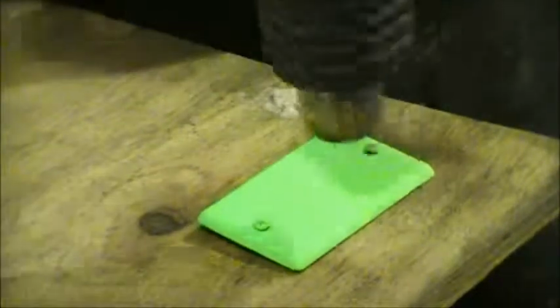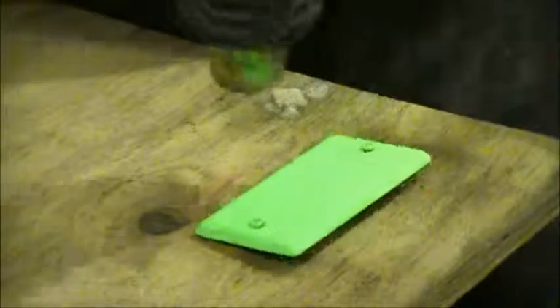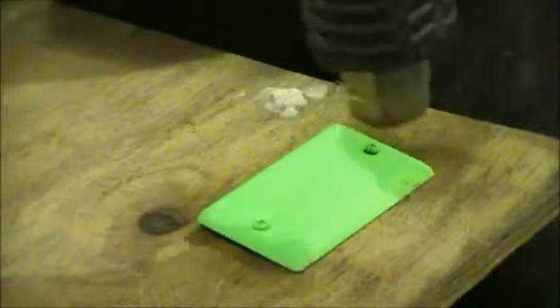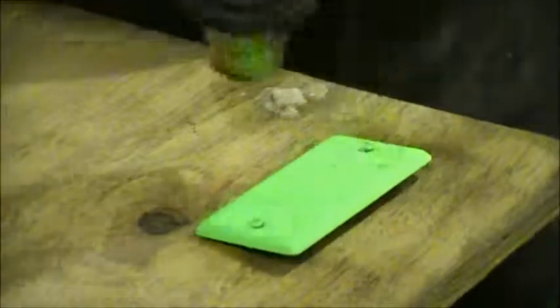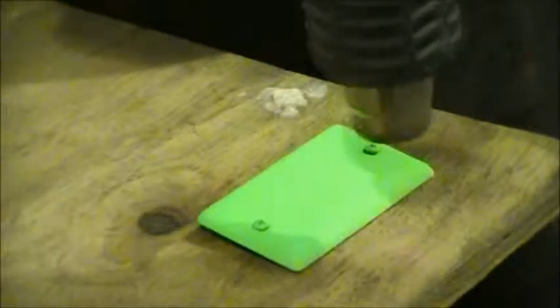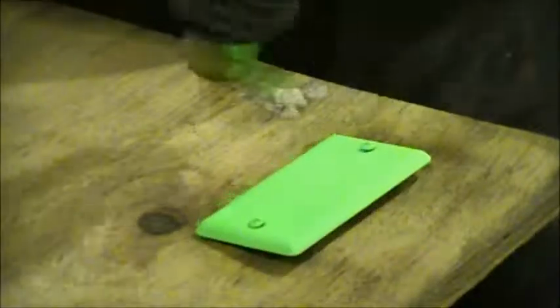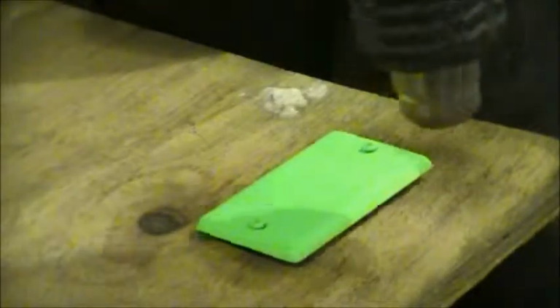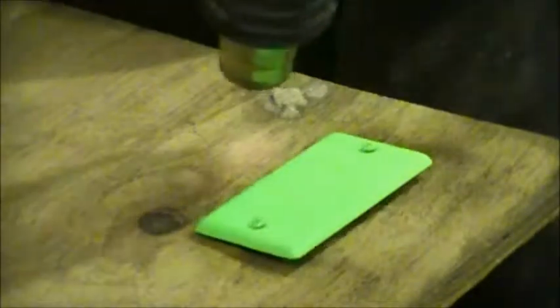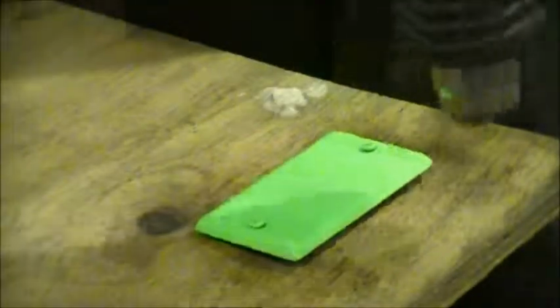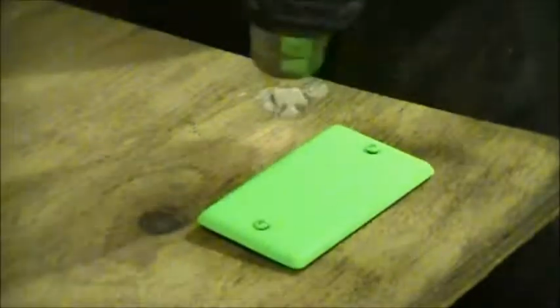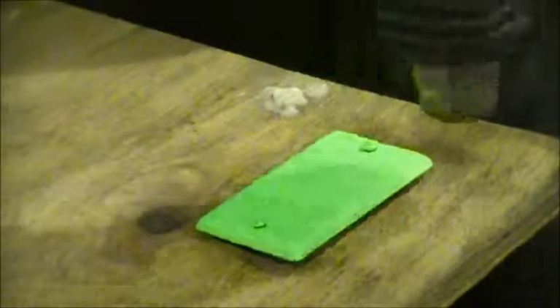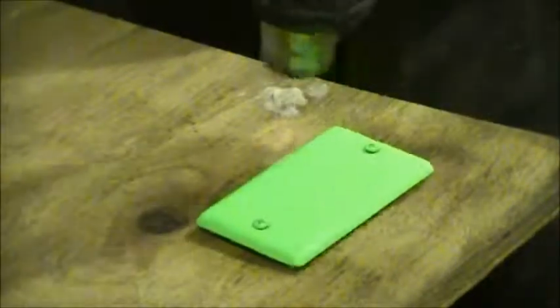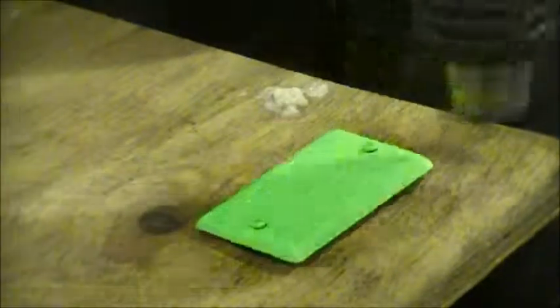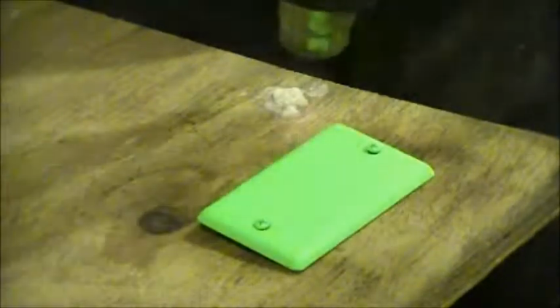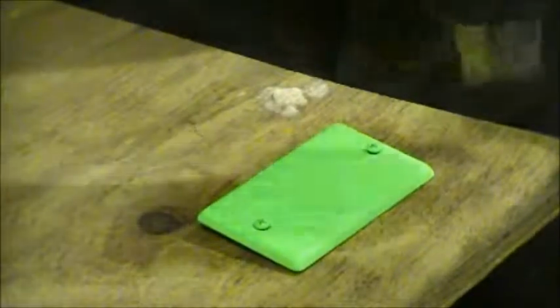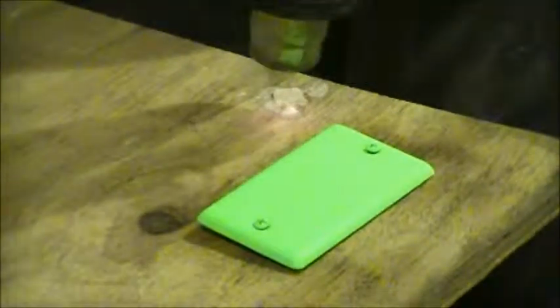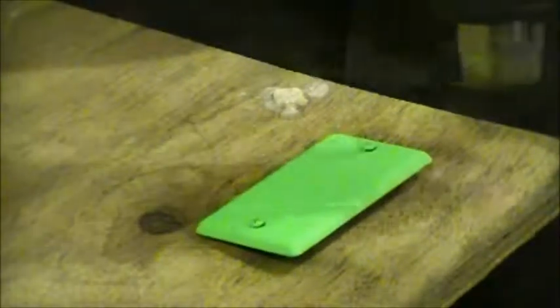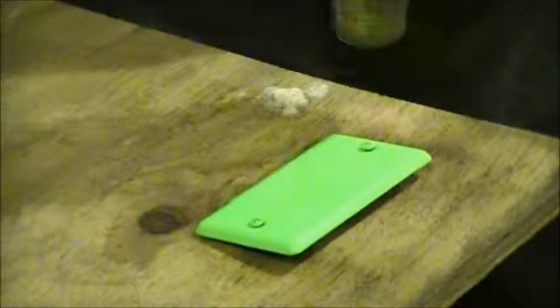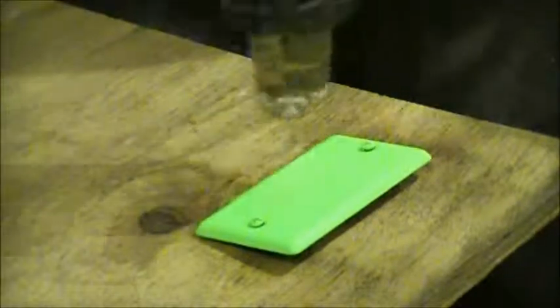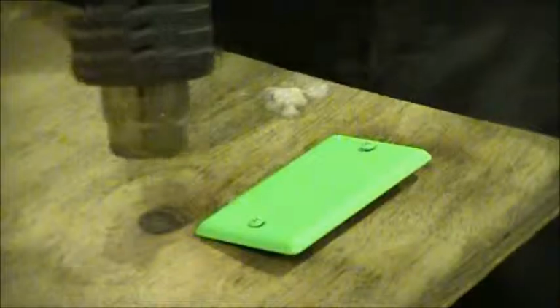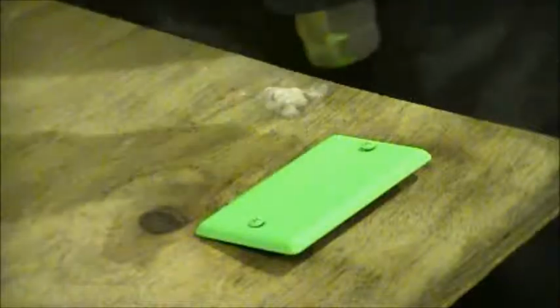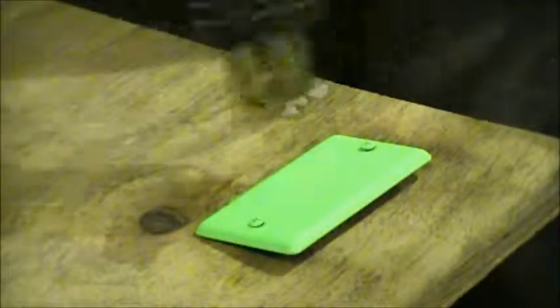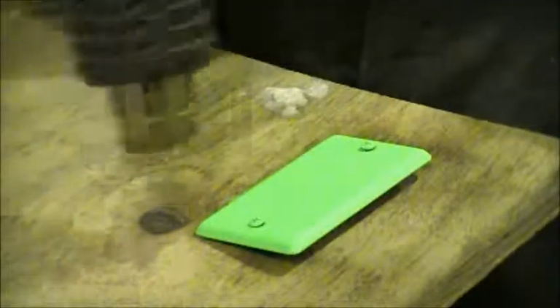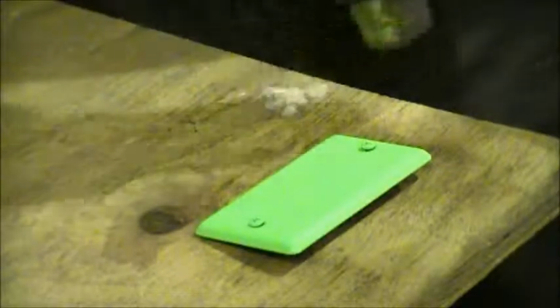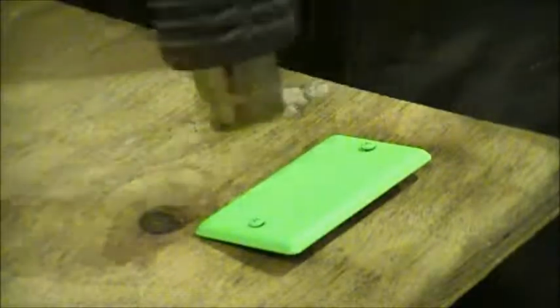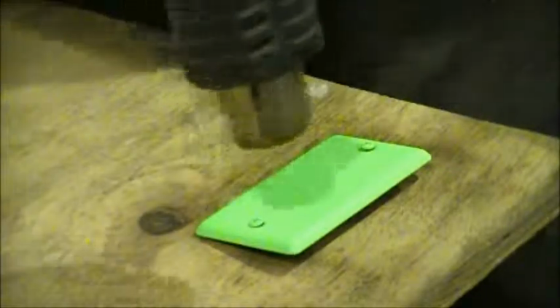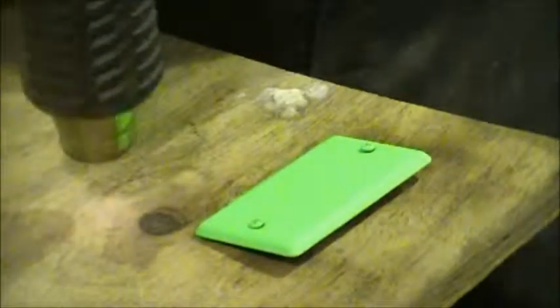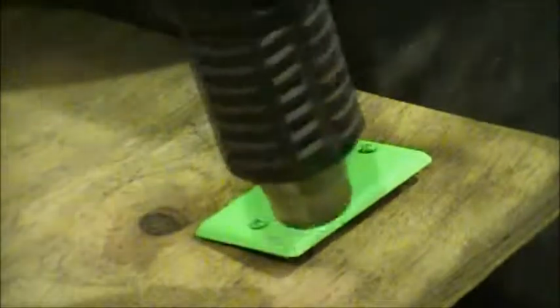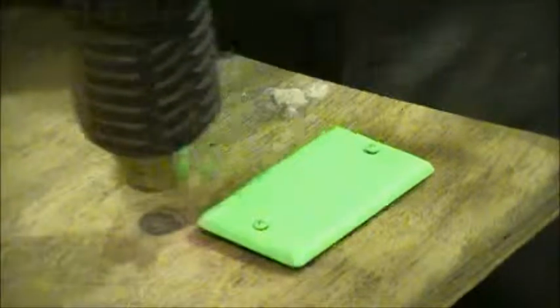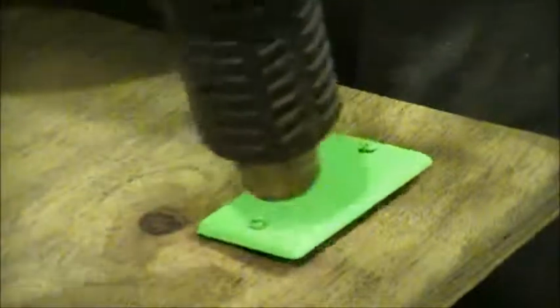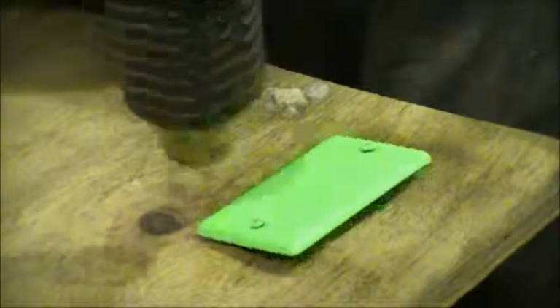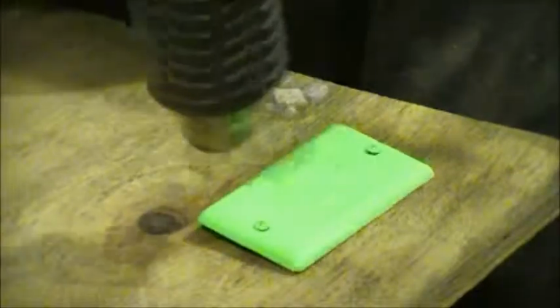Everybody says they can't do a heat gun because it takes too long. We'll be done with this piece before the piece in the oven is dehydrated.